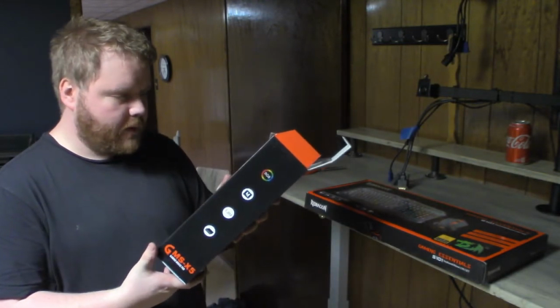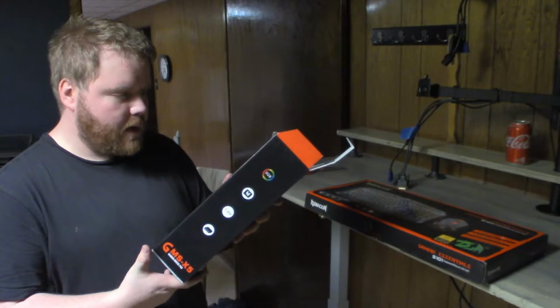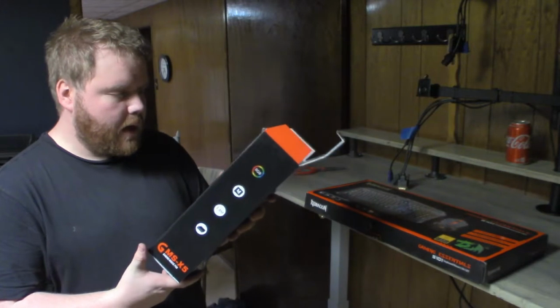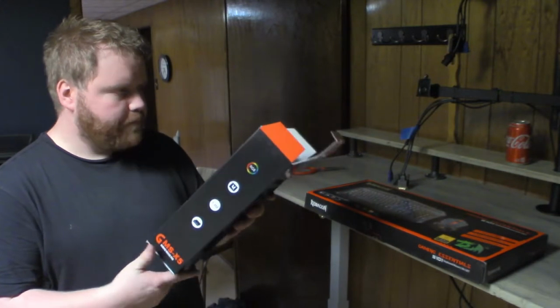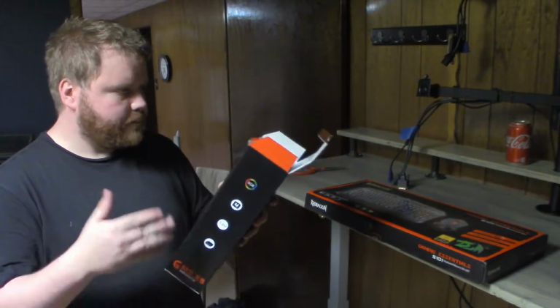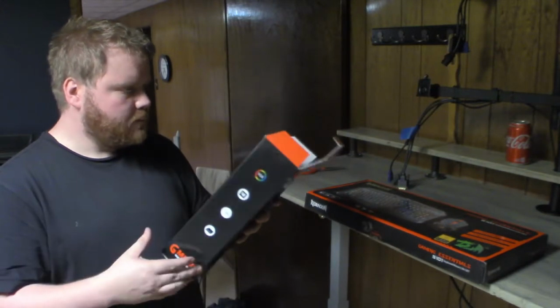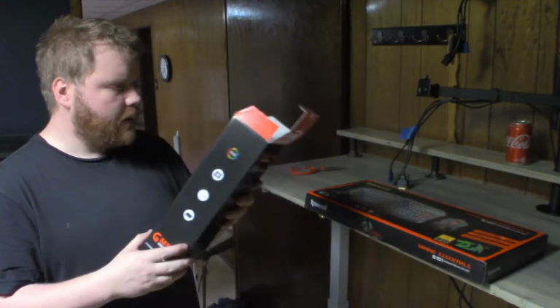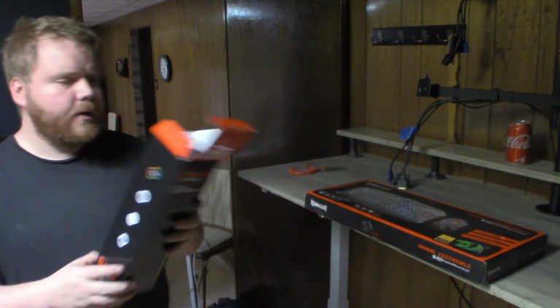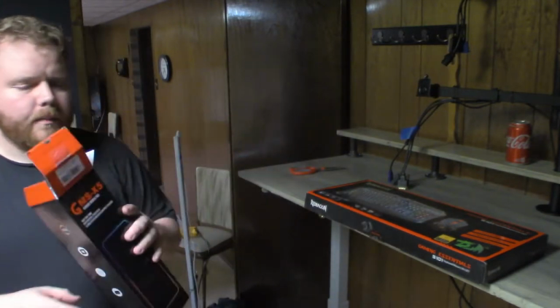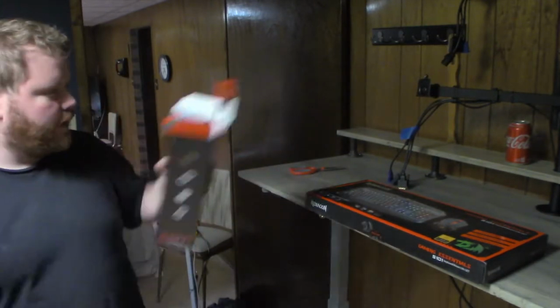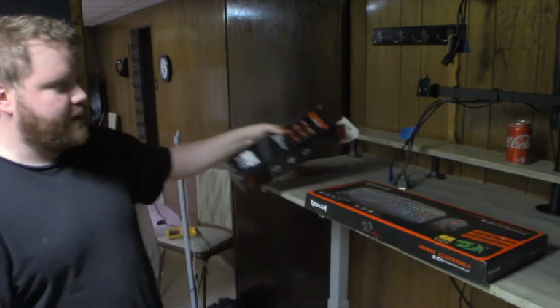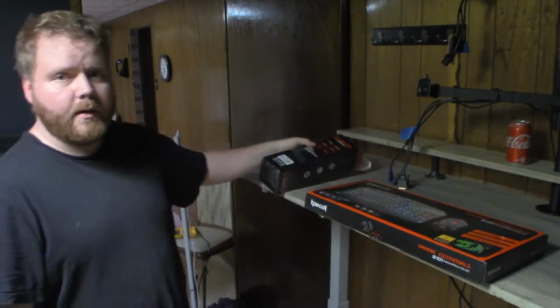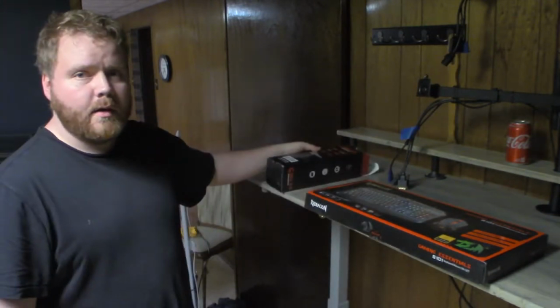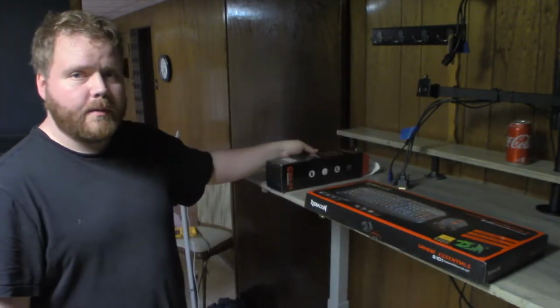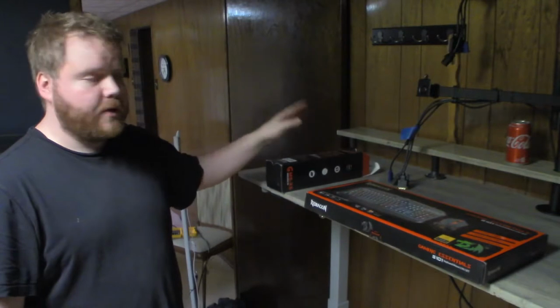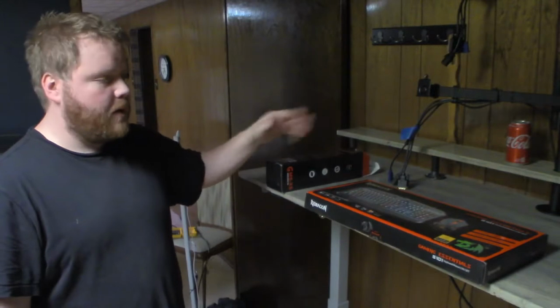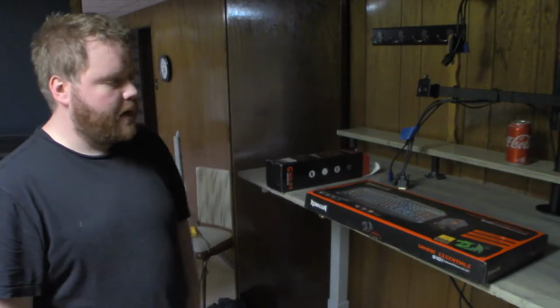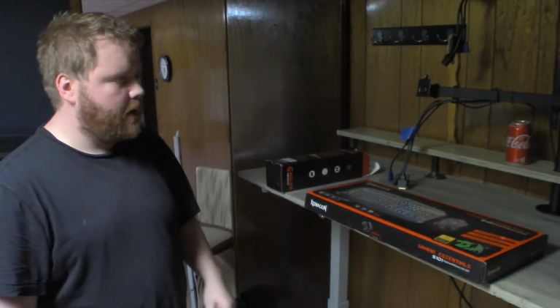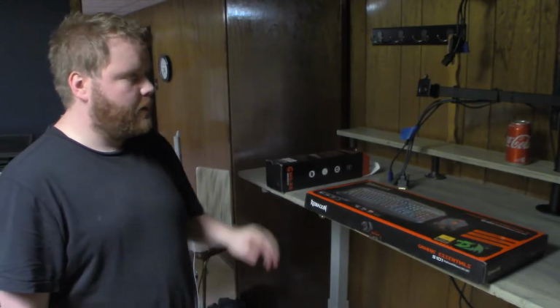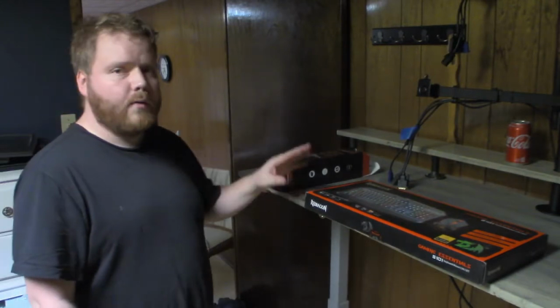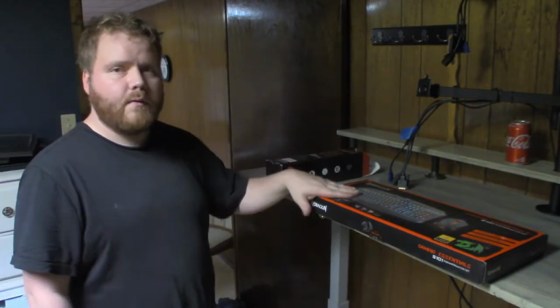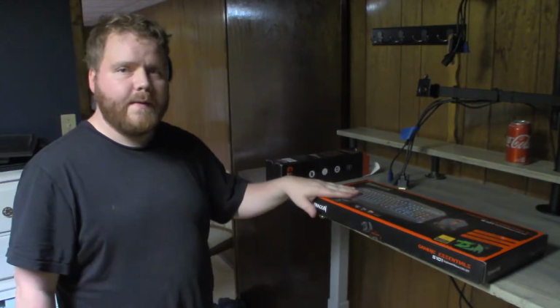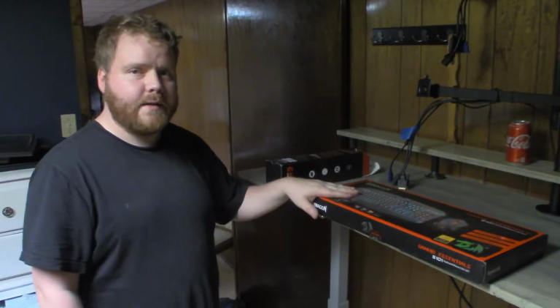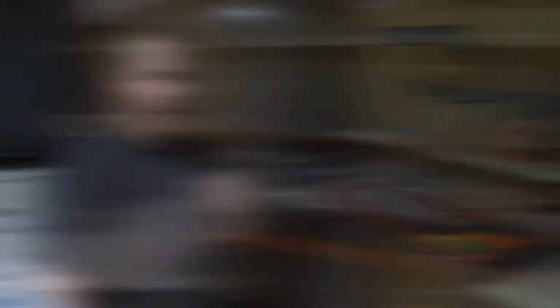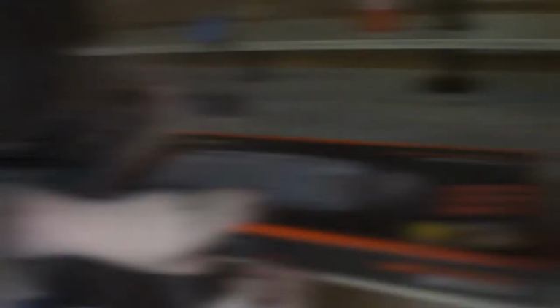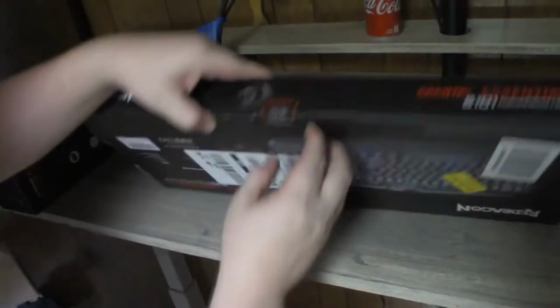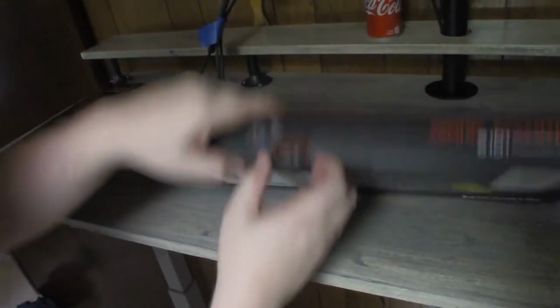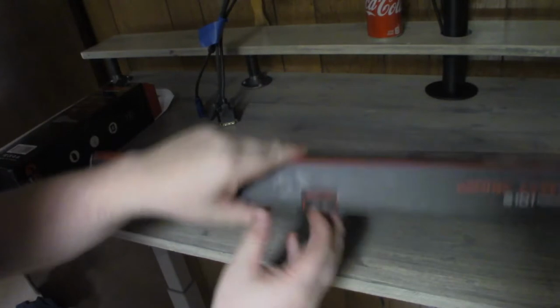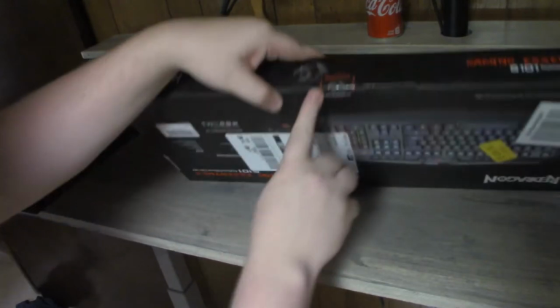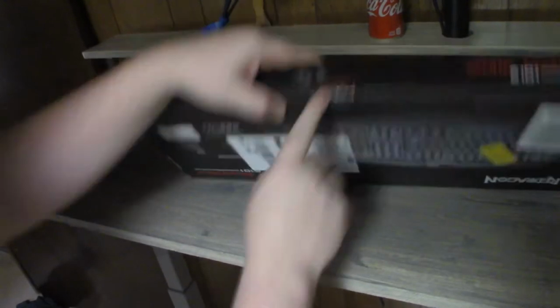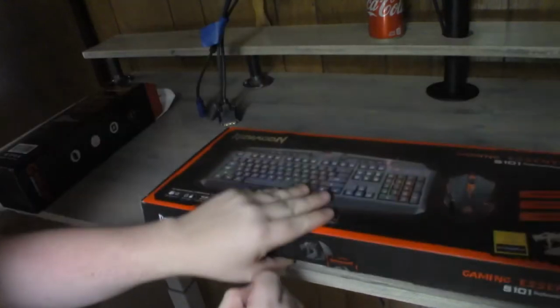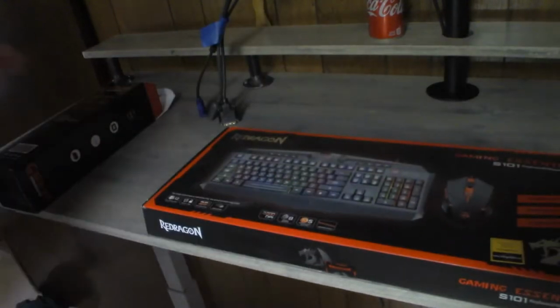We're gonna do a little bit of an unboxing here, so I'm gonna turn the camera and go right over to this desk. You can see it is sealed, brand new.